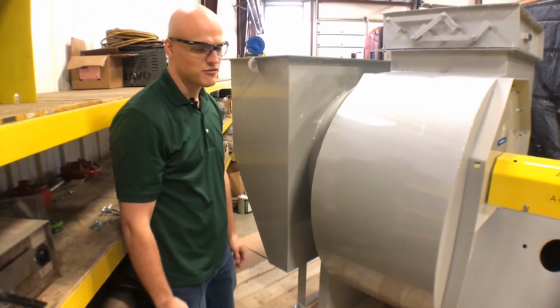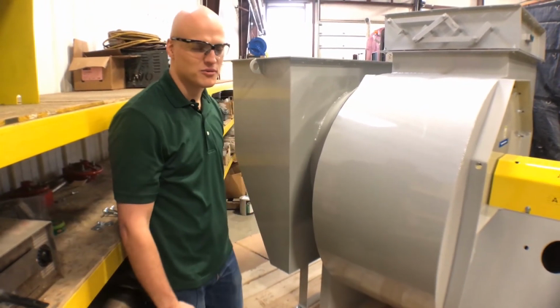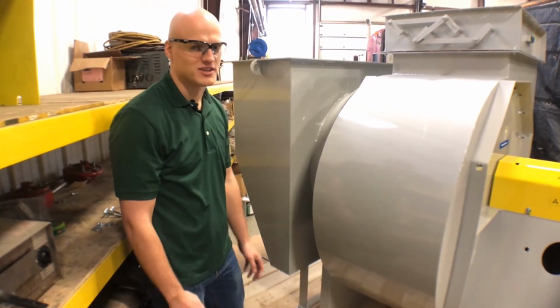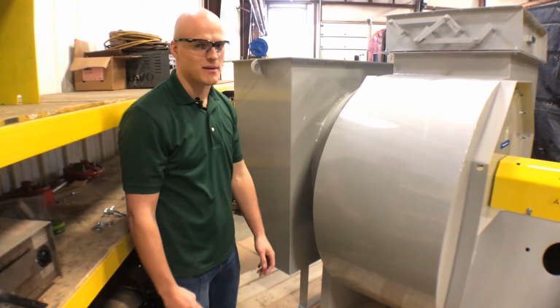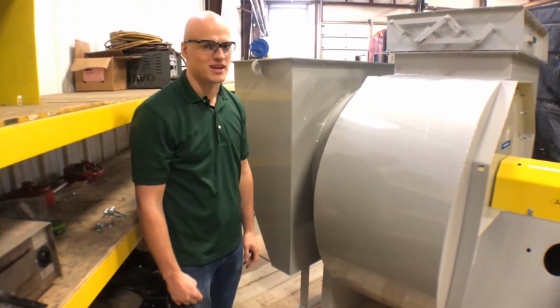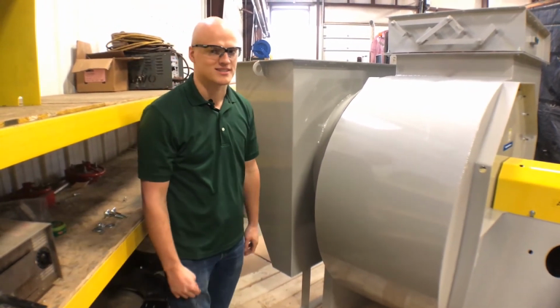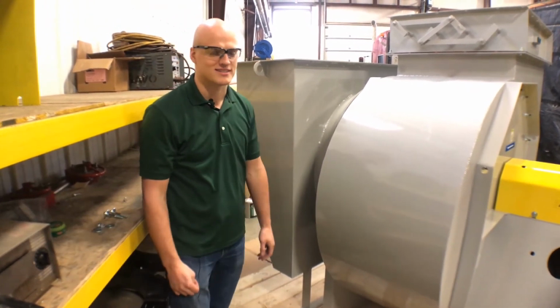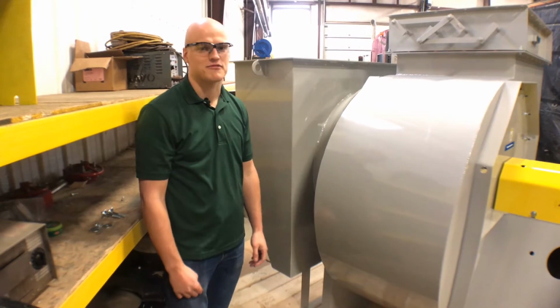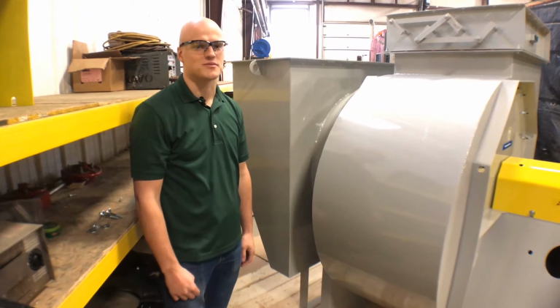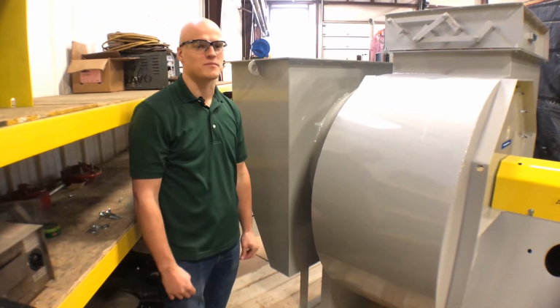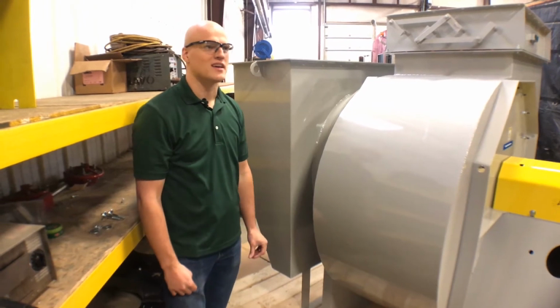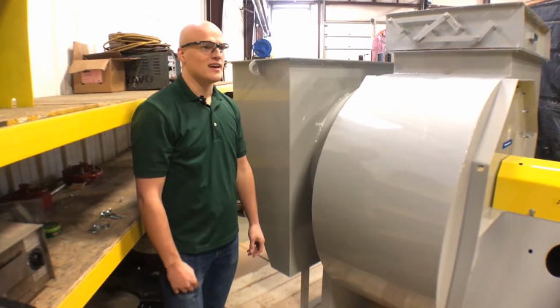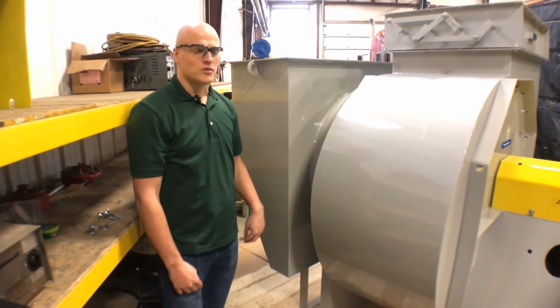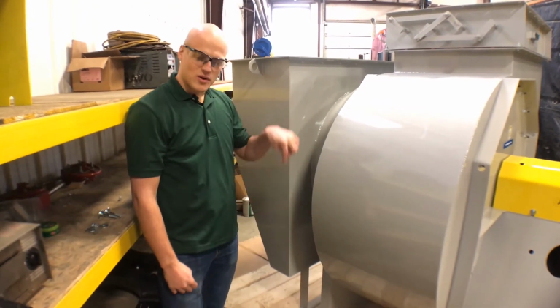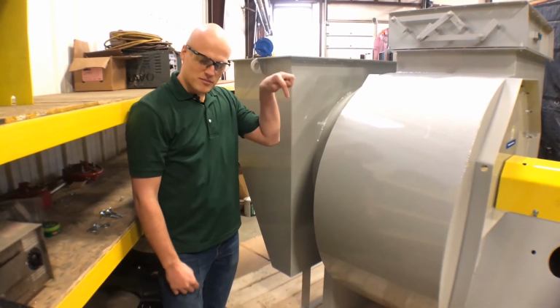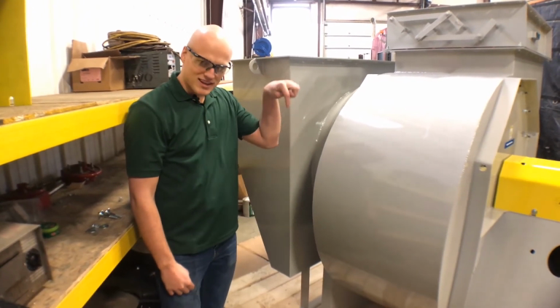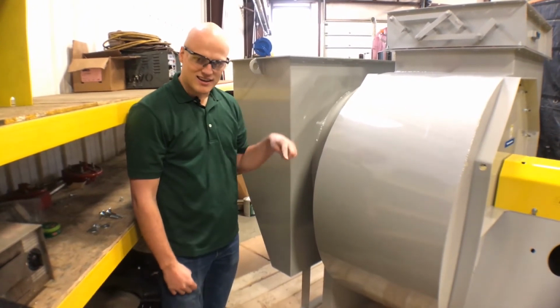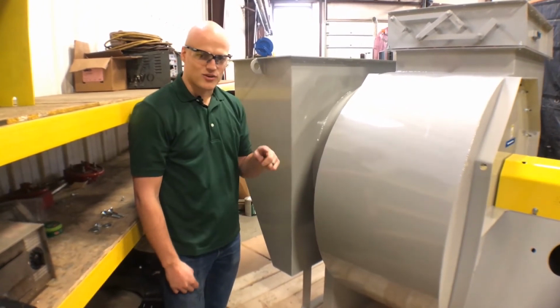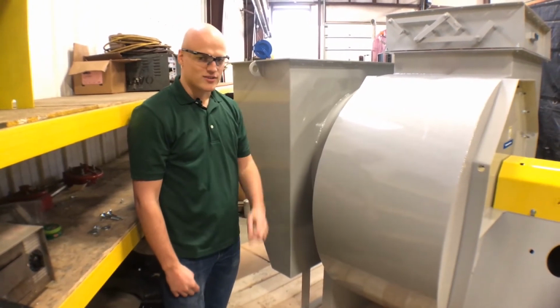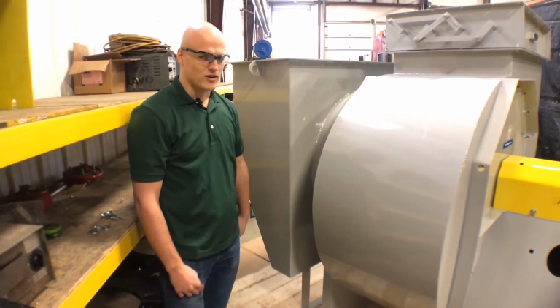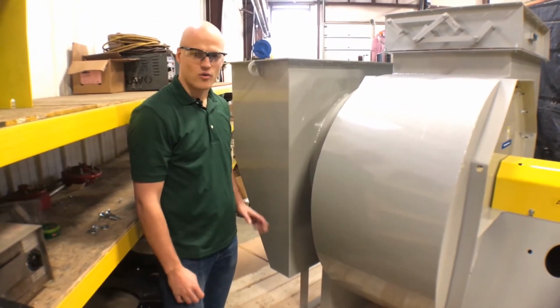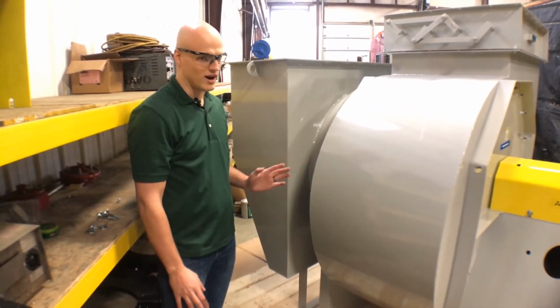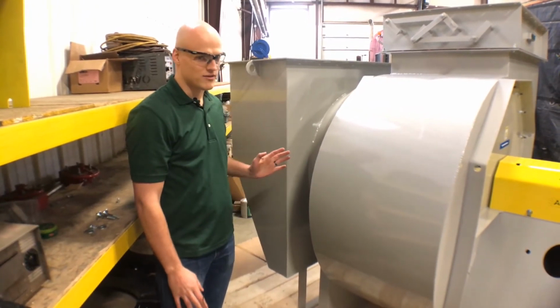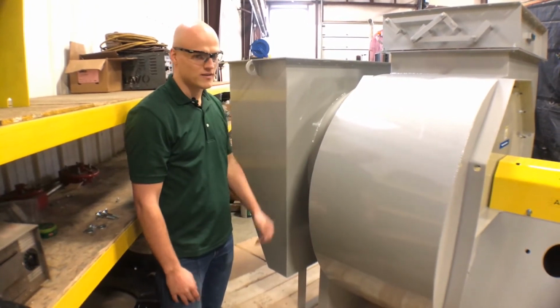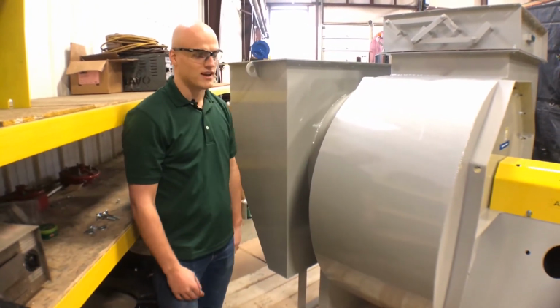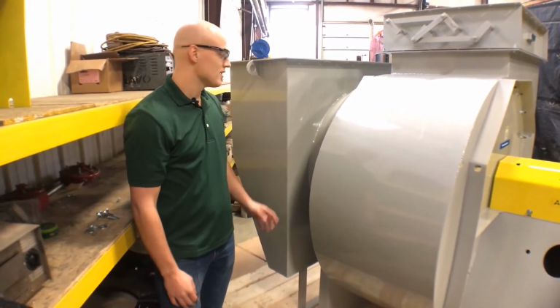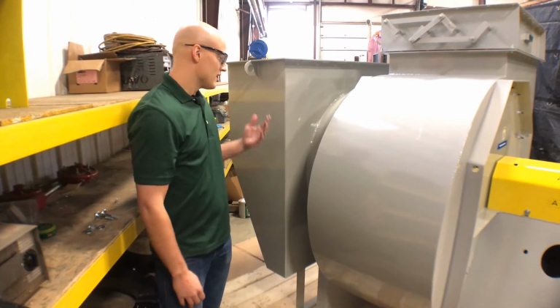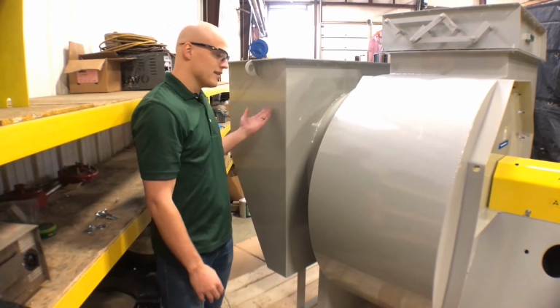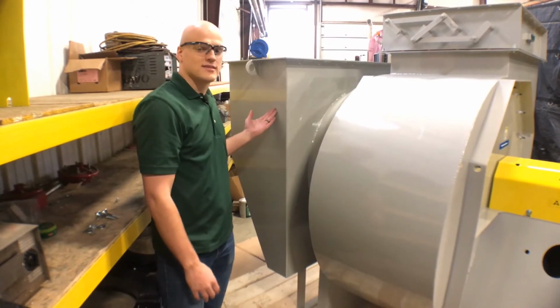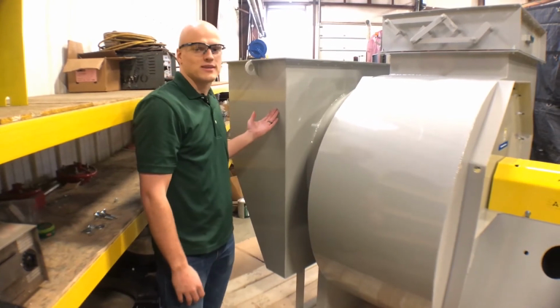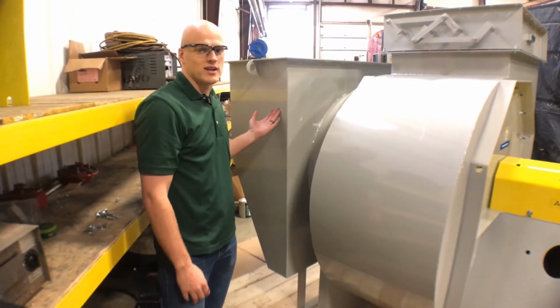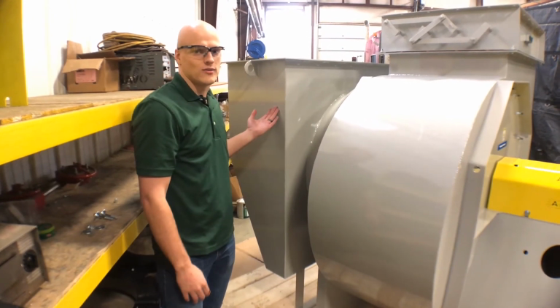Frequently in your application, that's not feasible. So when you have to make a 90-degree turn right in front of your fan, this is the best way to do it.